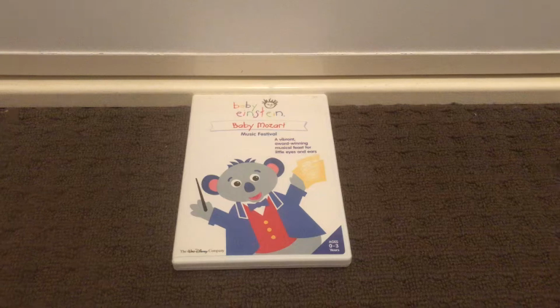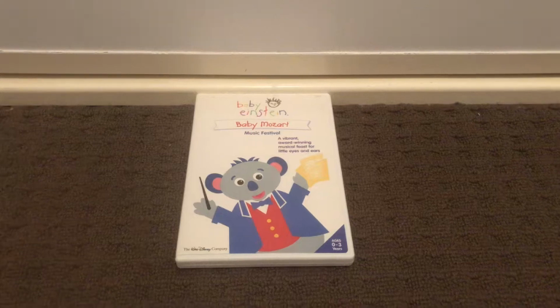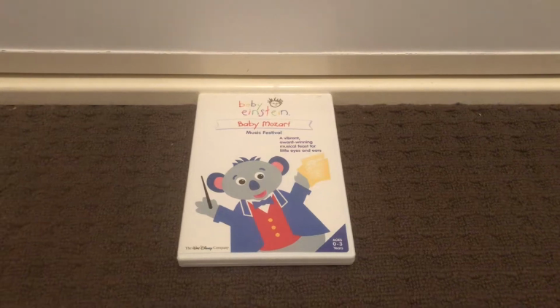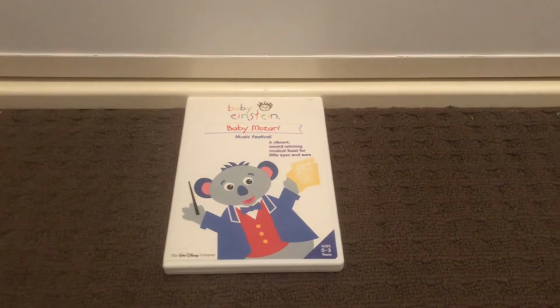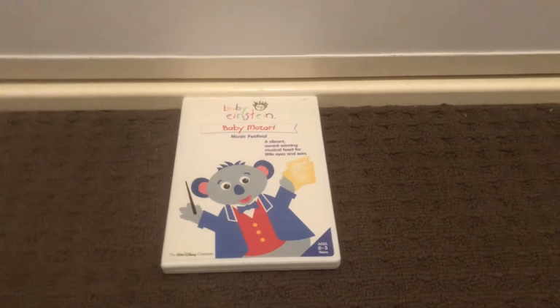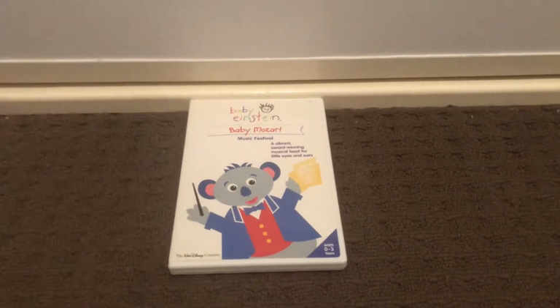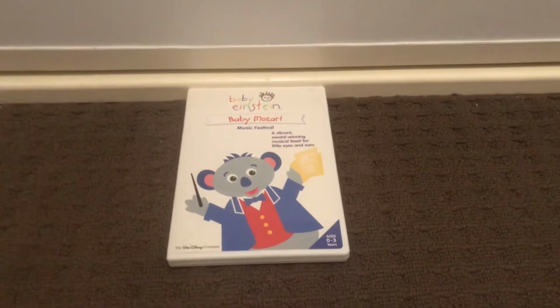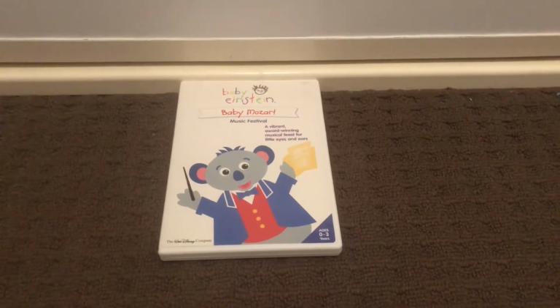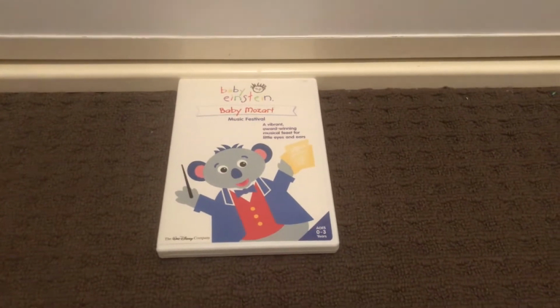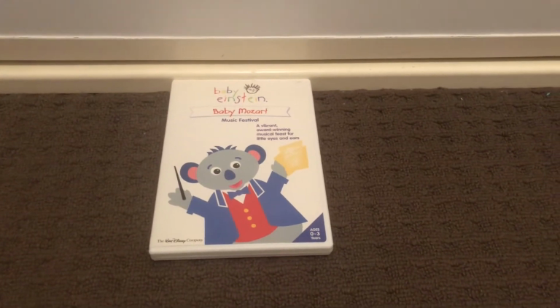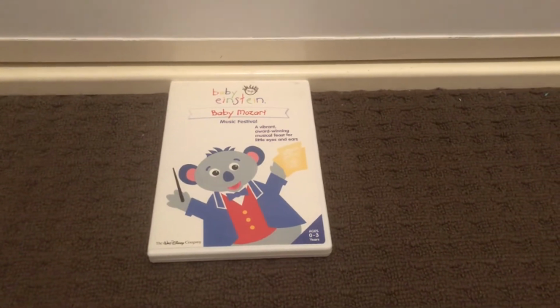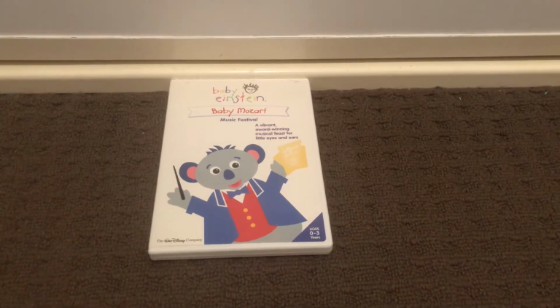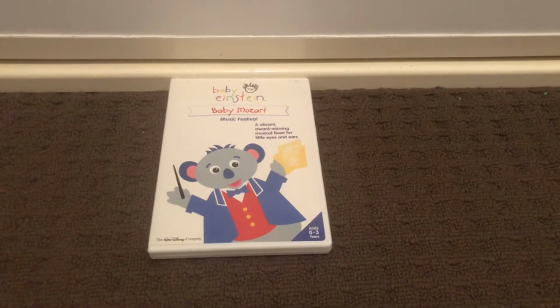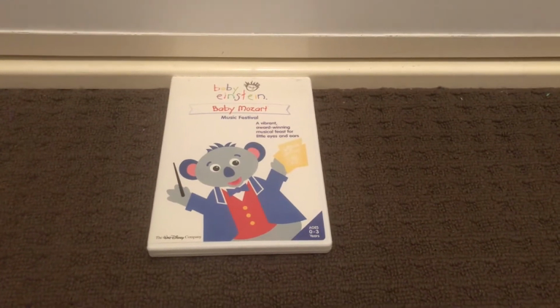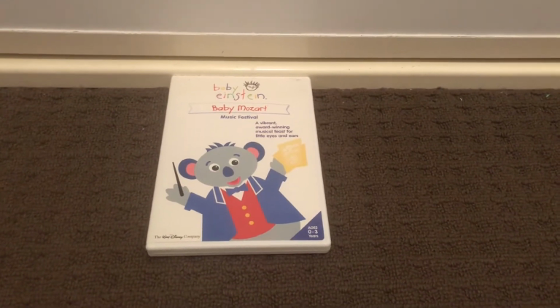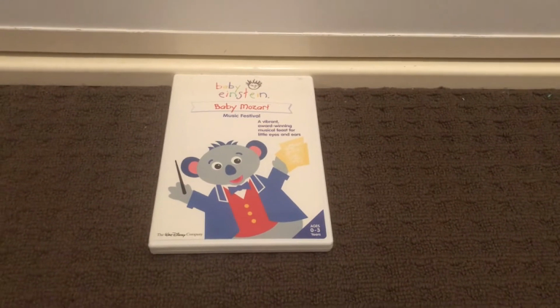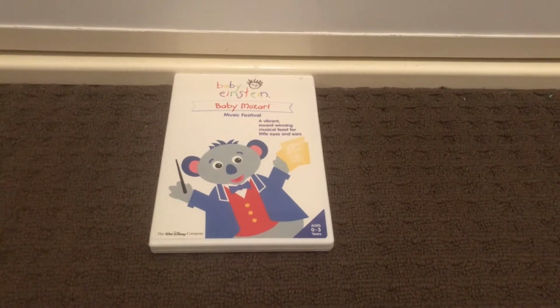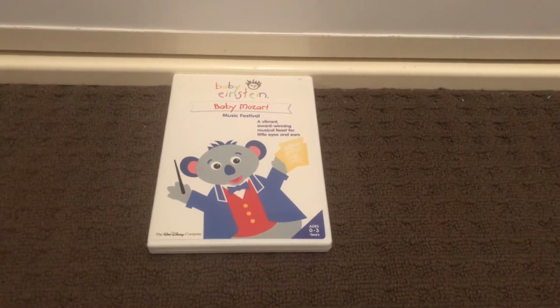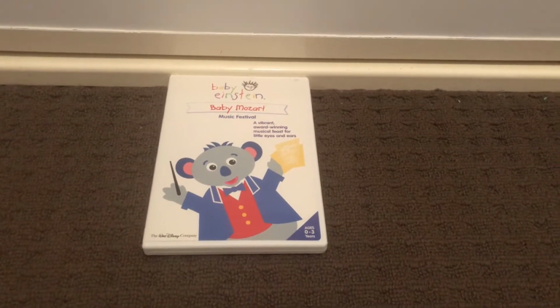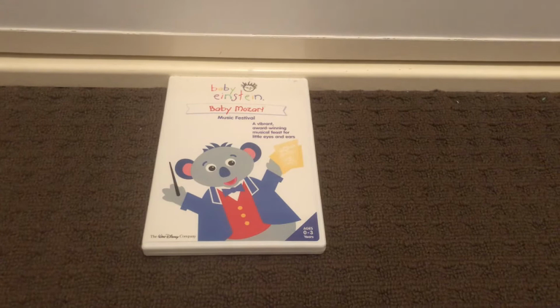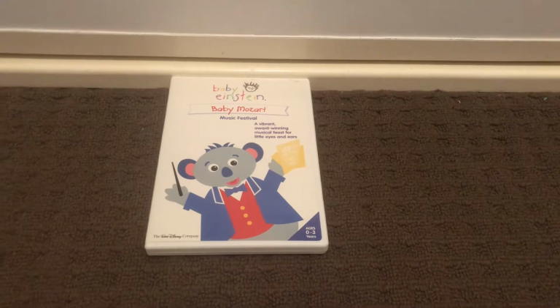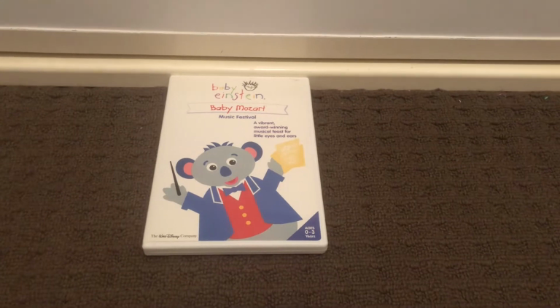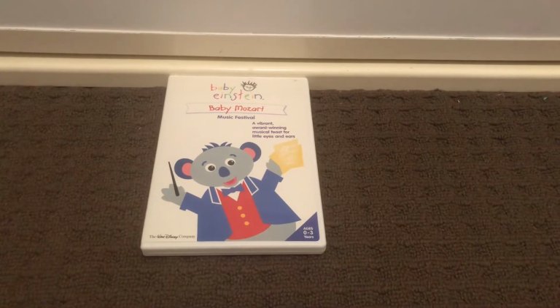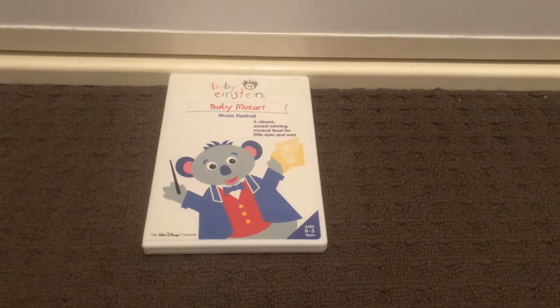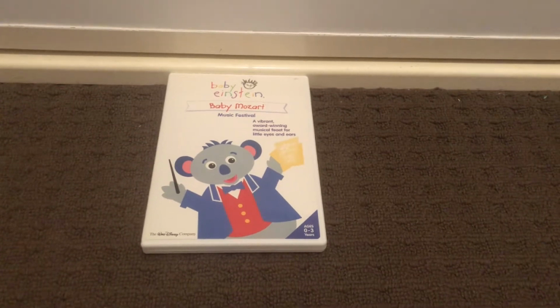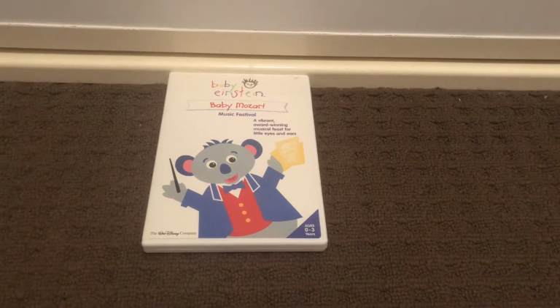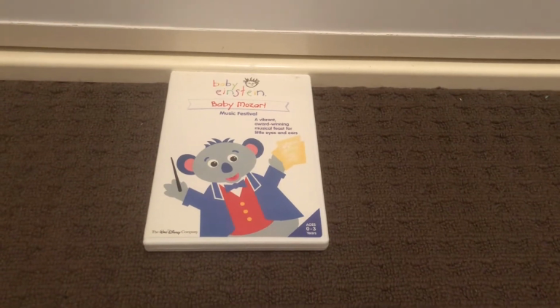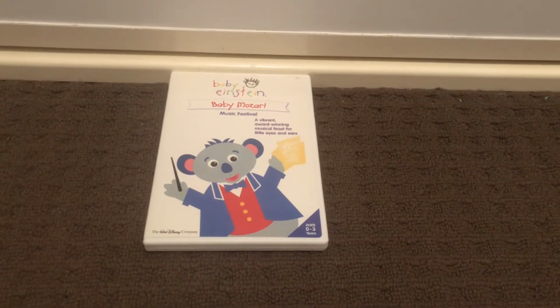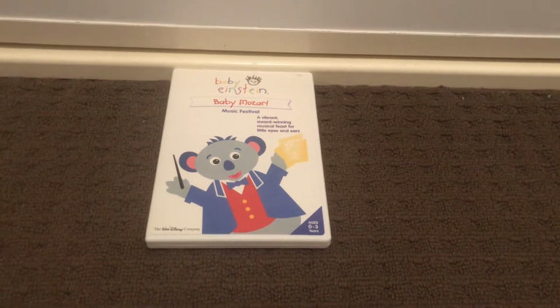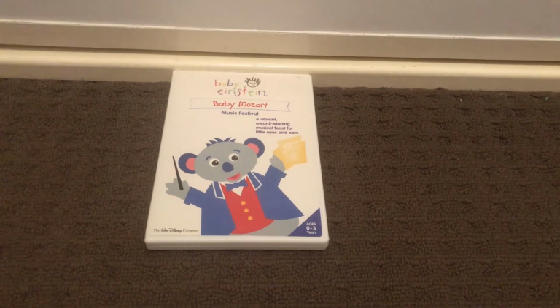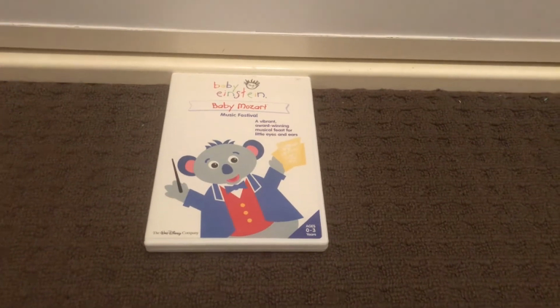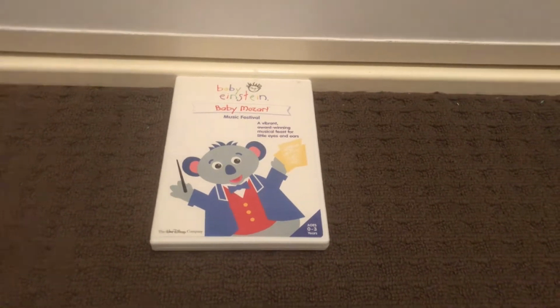Hi guys, this is Xander's DVD and VHS Reviews here, and today I'm going to show you my Baby Mozart collection. Let's get started.